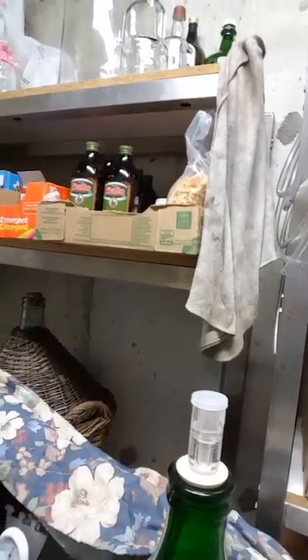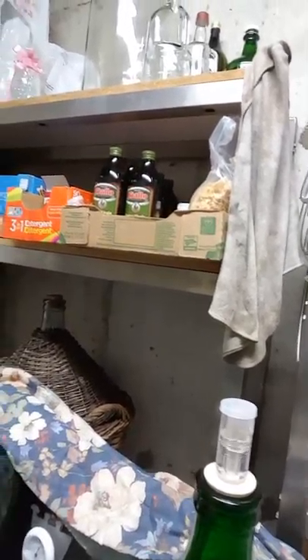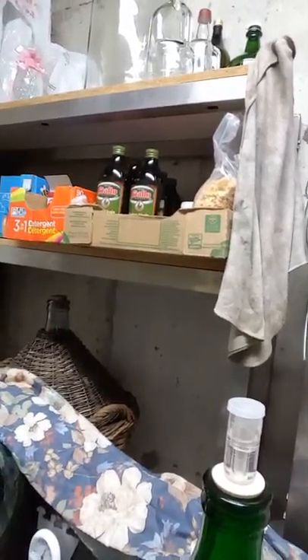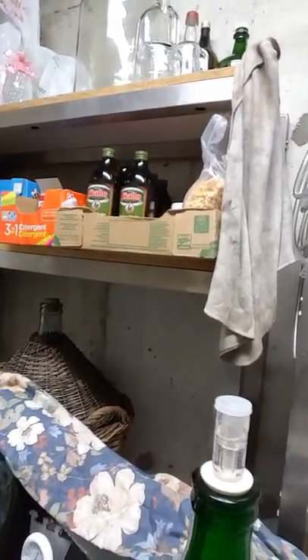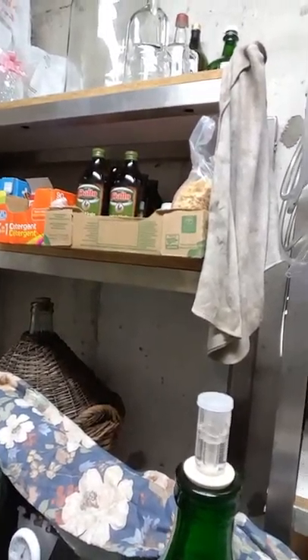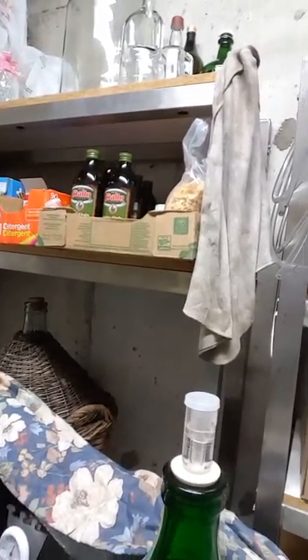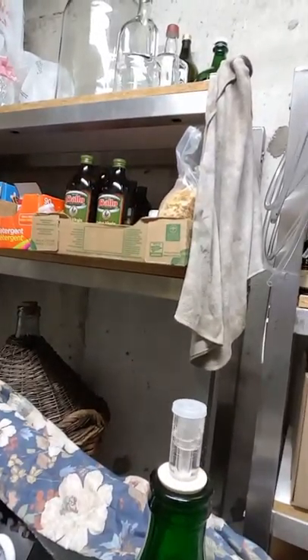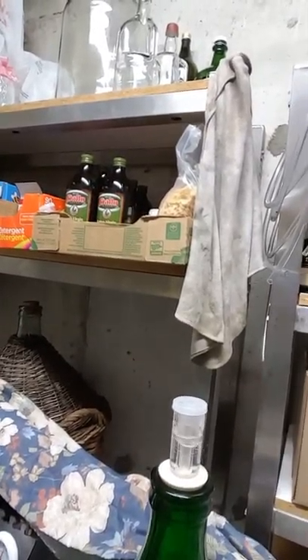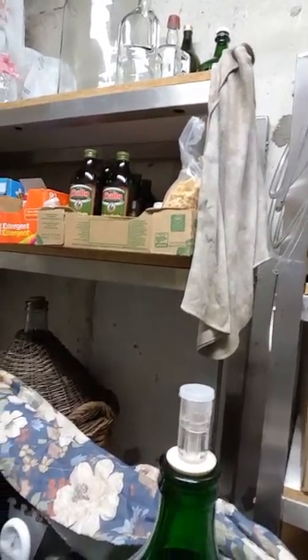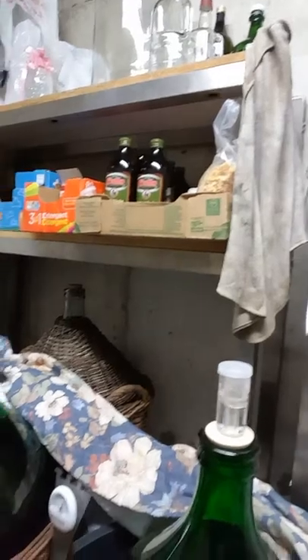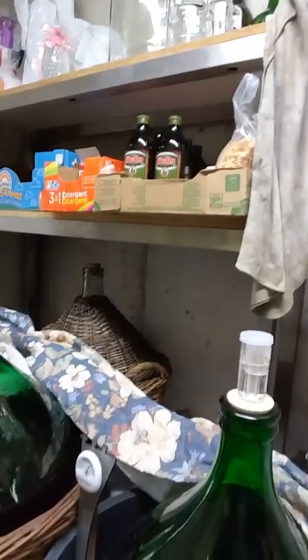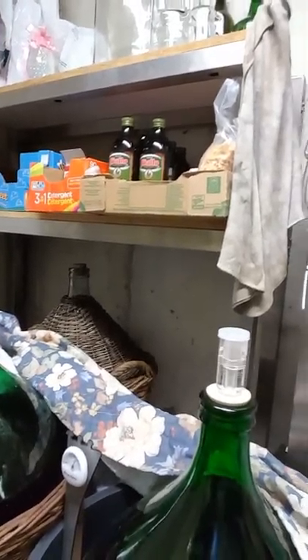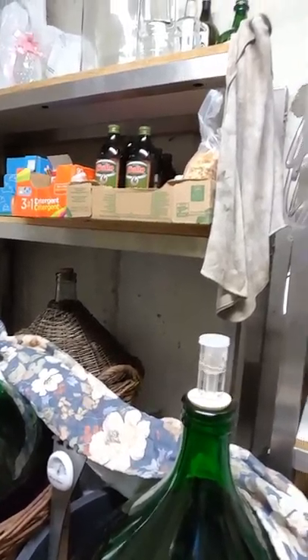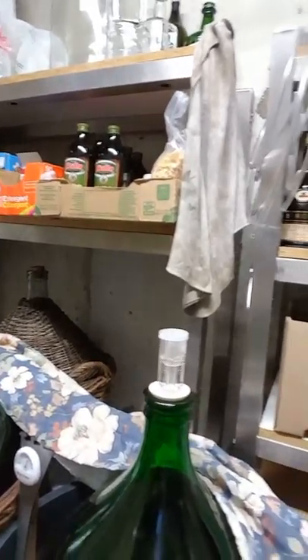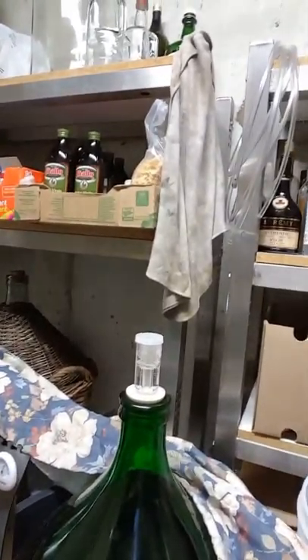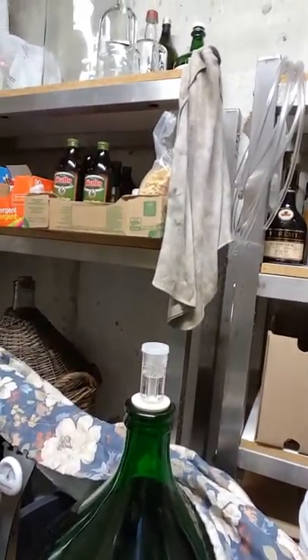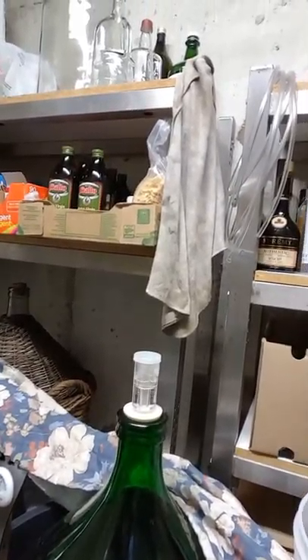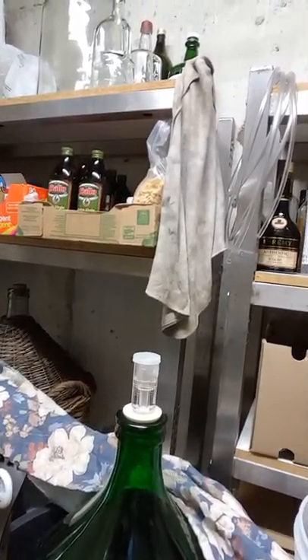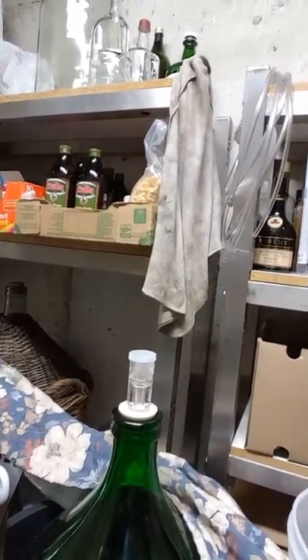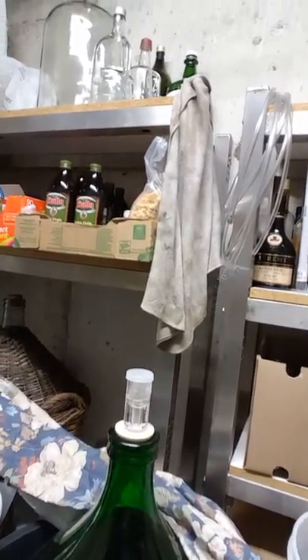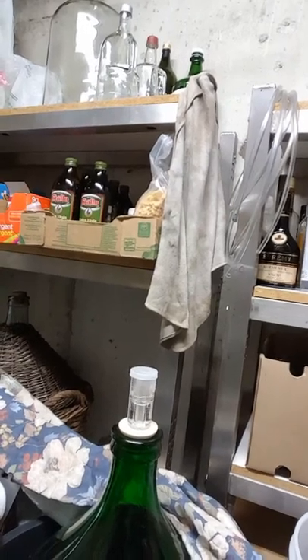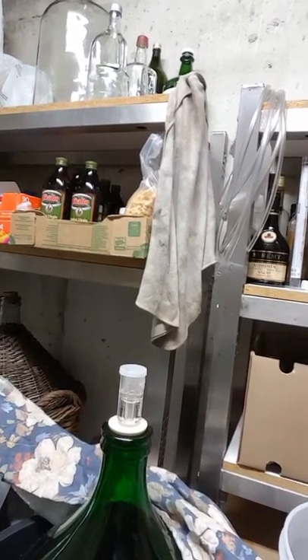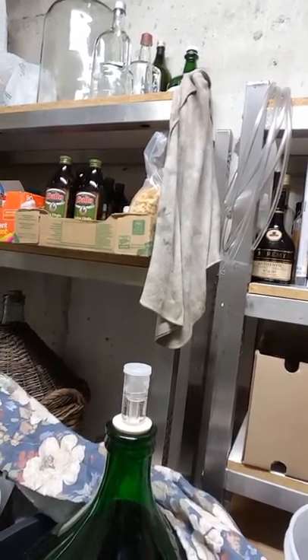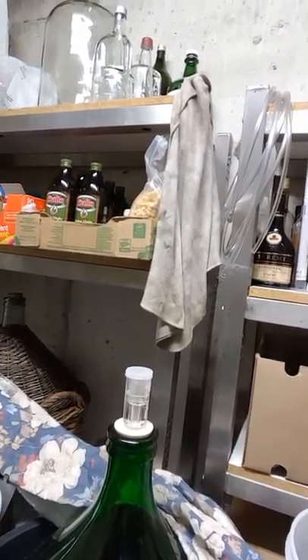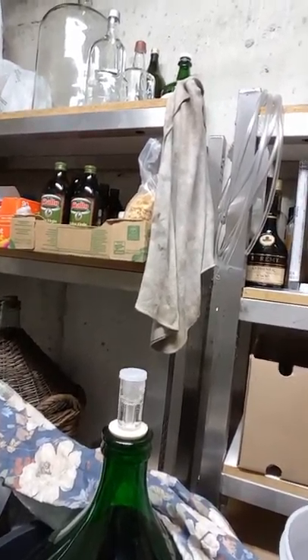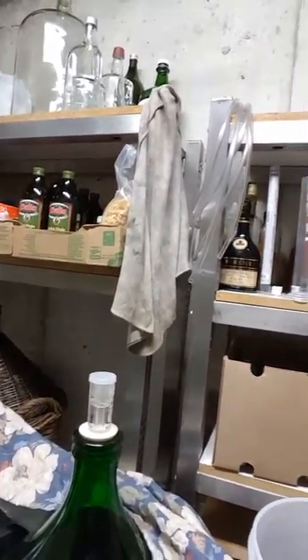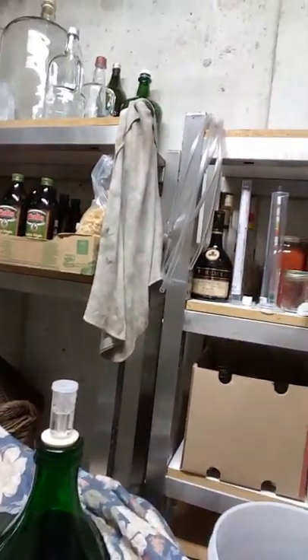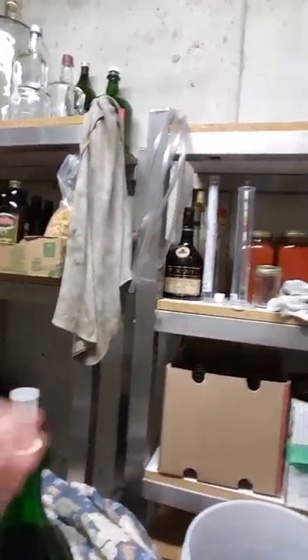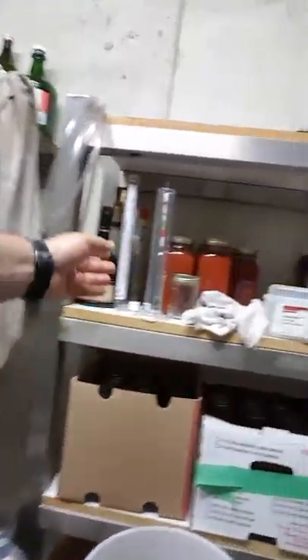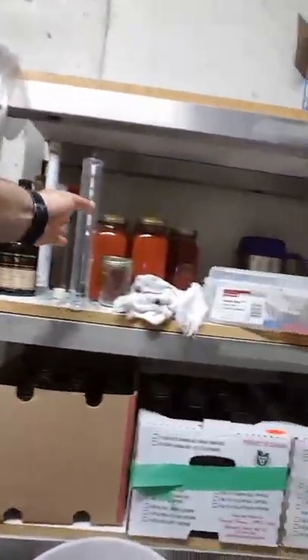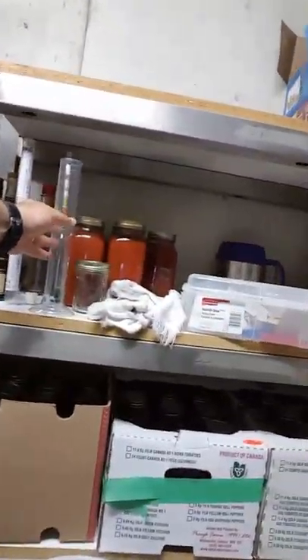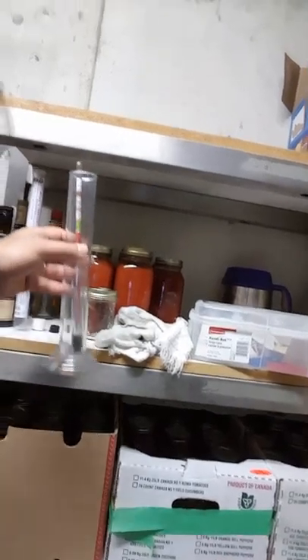You can see it's fermenting there. This will ferment for about four to seven days, but eventually it'll stop bubbling. It still has to remain in here for four weeks total.